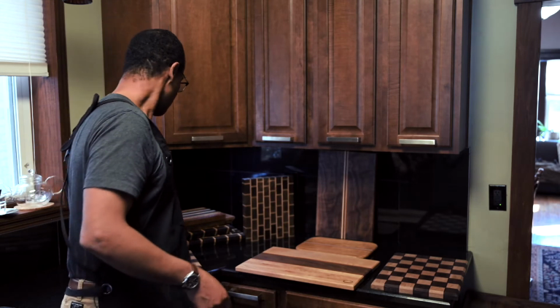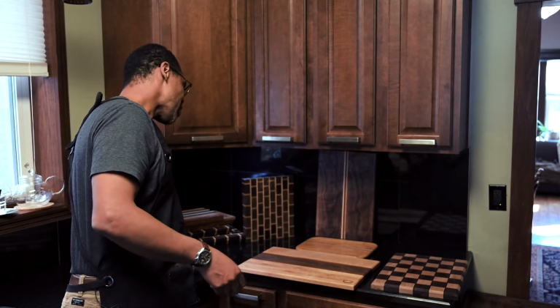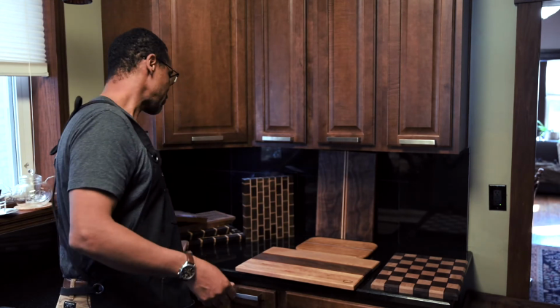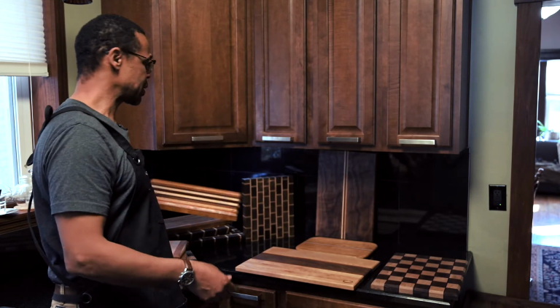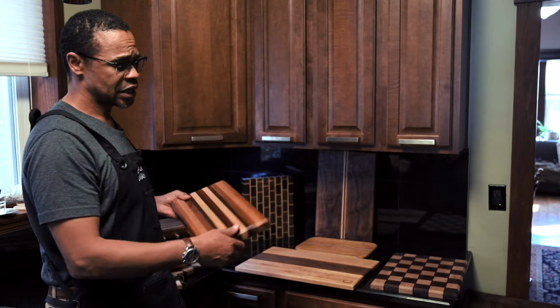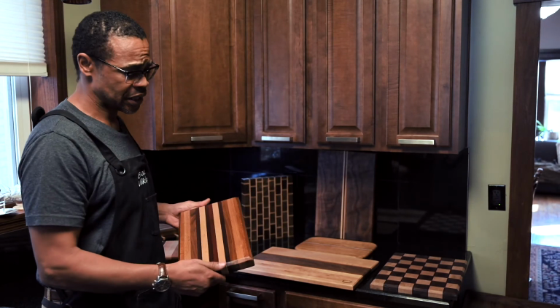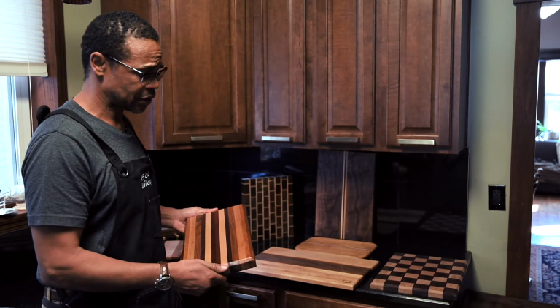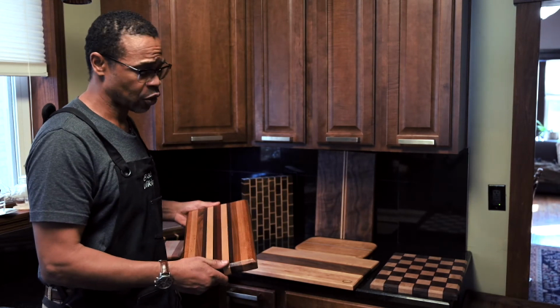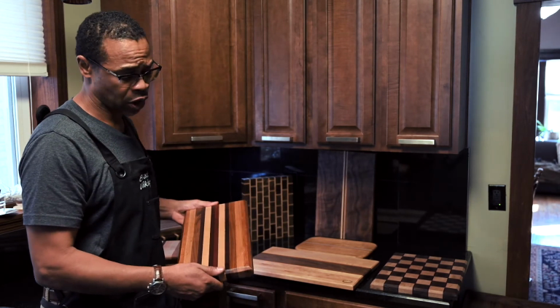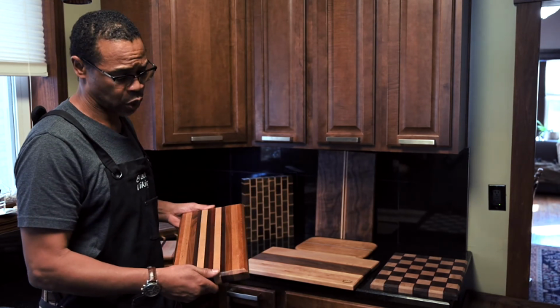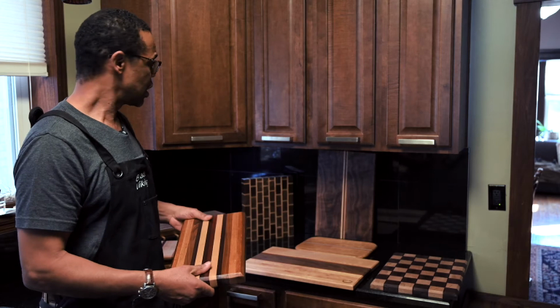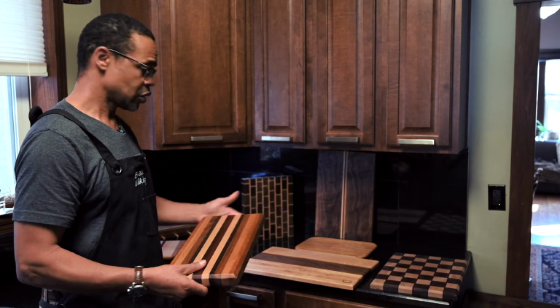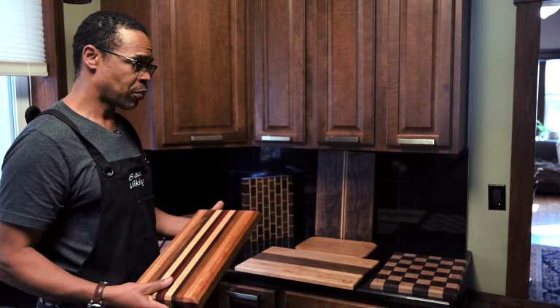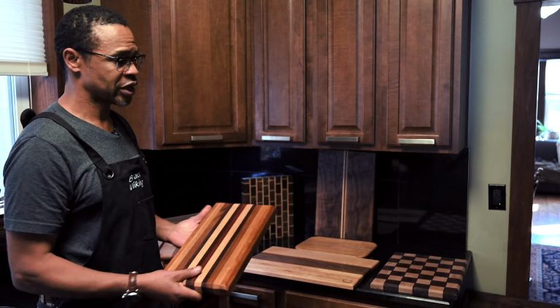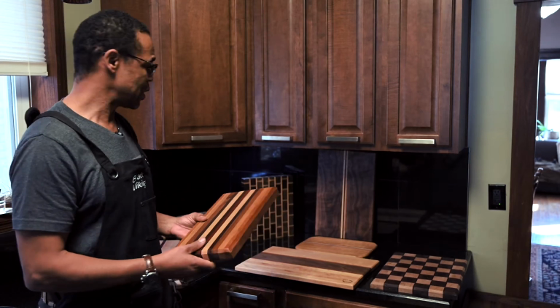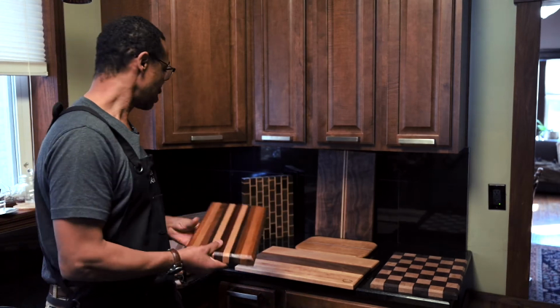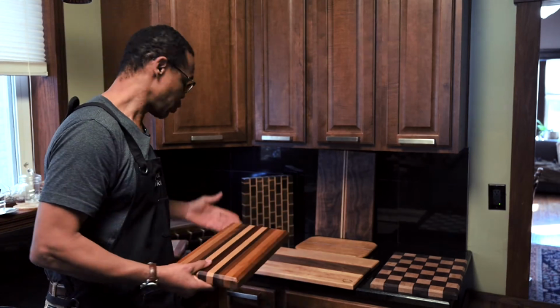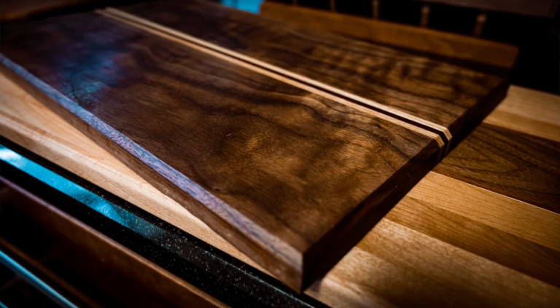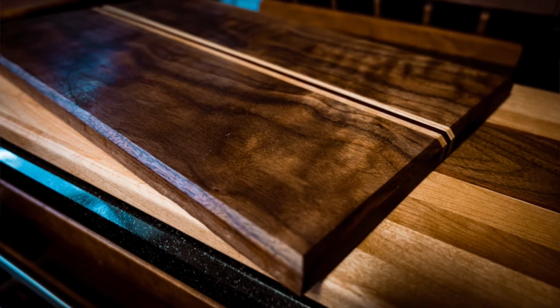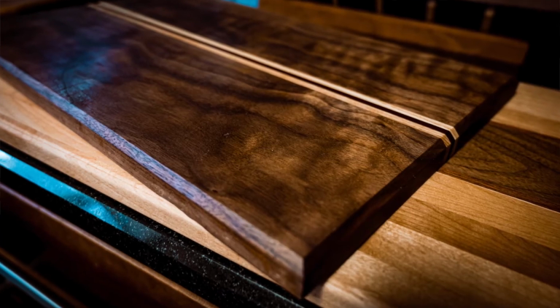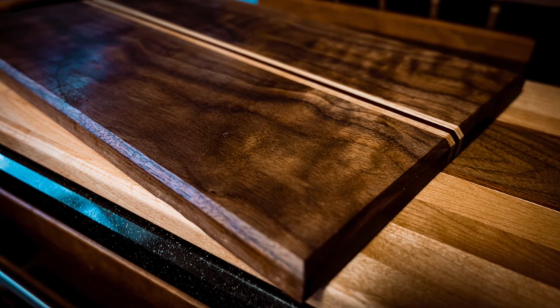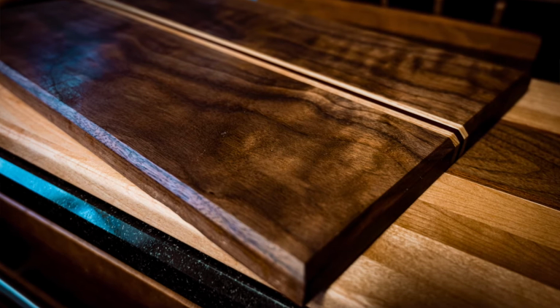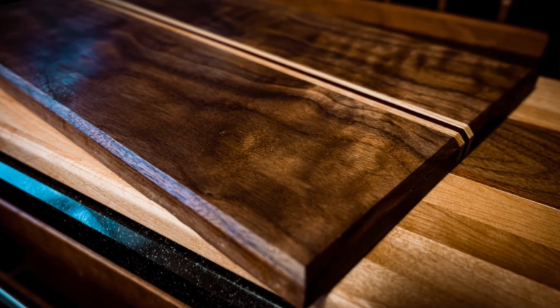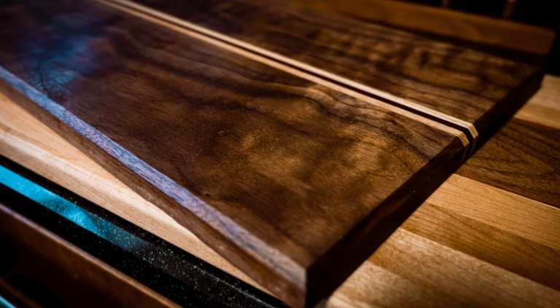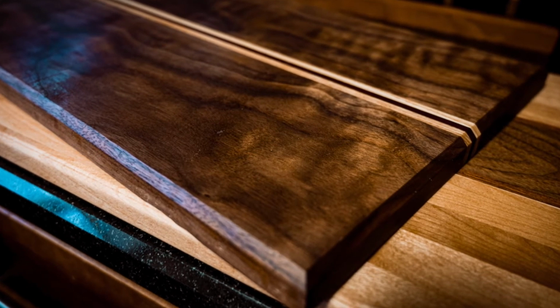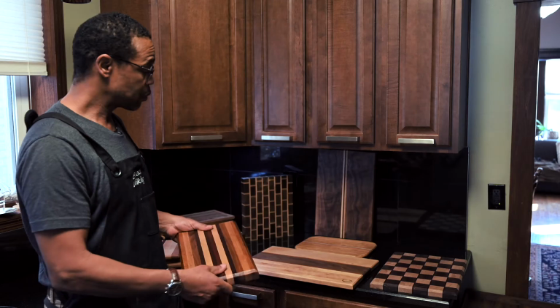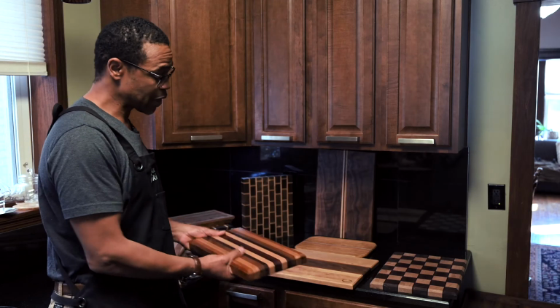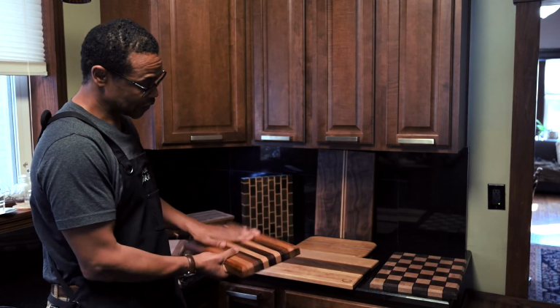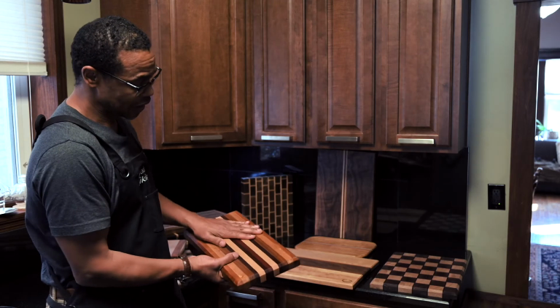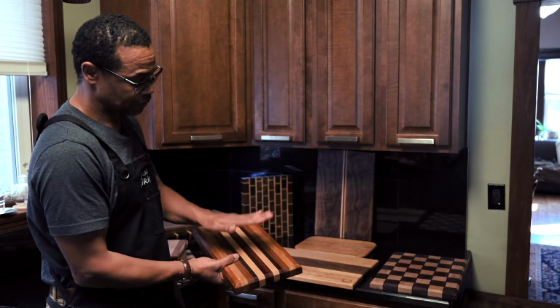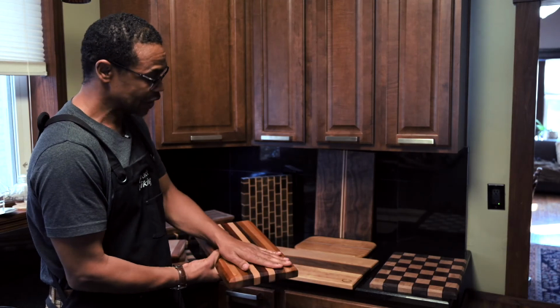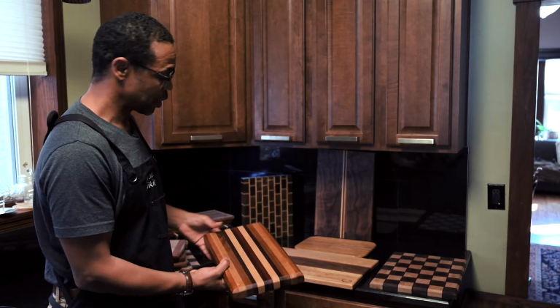I'm also featuring the Chicago bar board. Chicago bars happen to be small, like most kitchens in apartments, so you want them a little narrow, but you still want to be able to fit a steak on it — at least a couple of them.